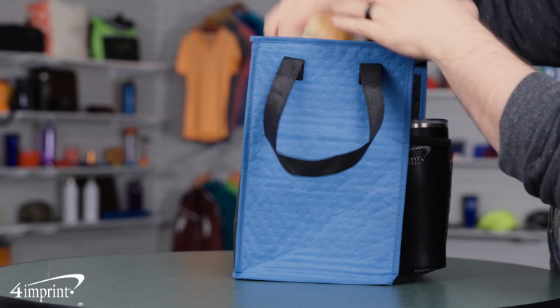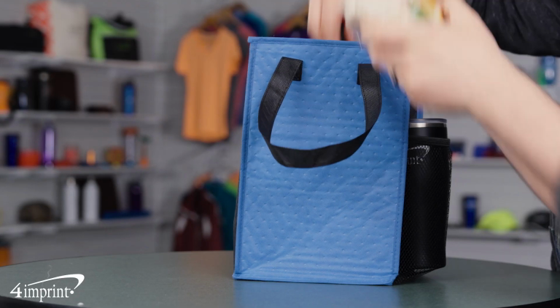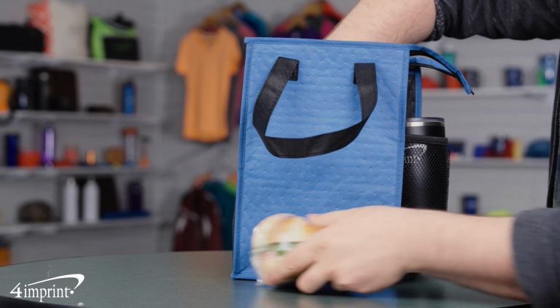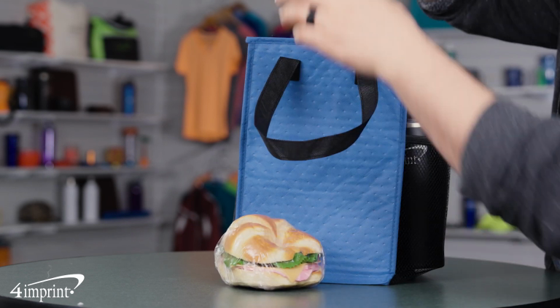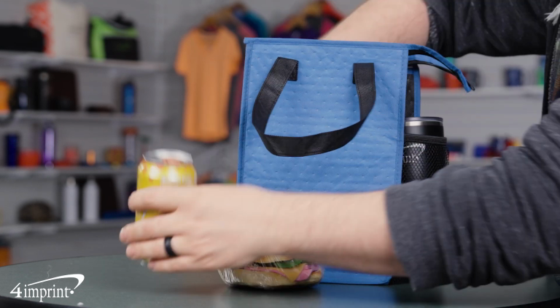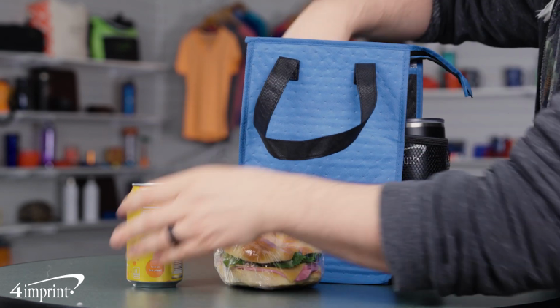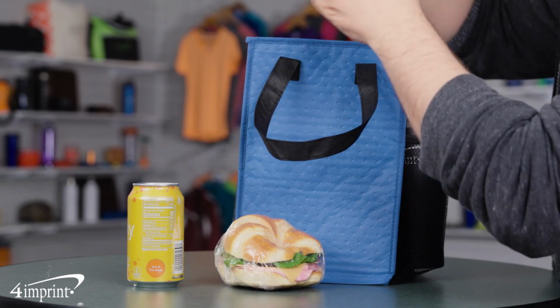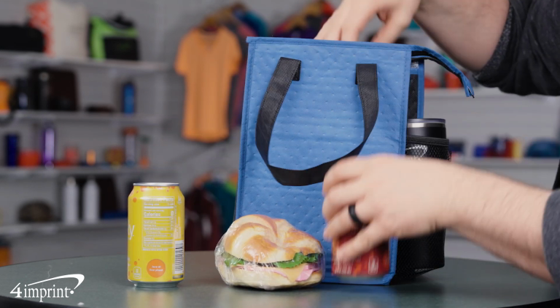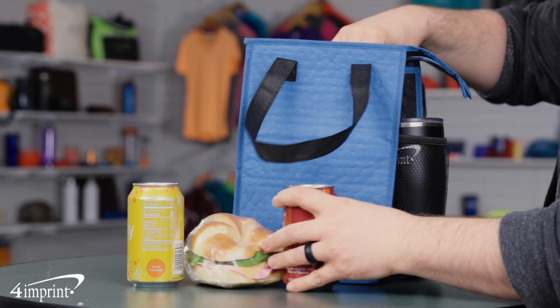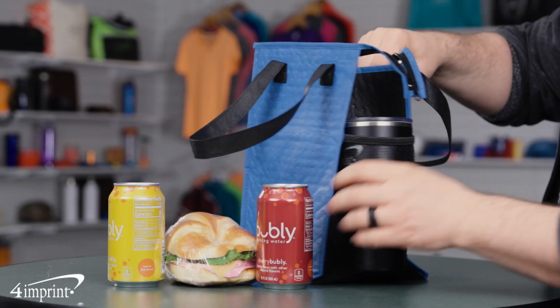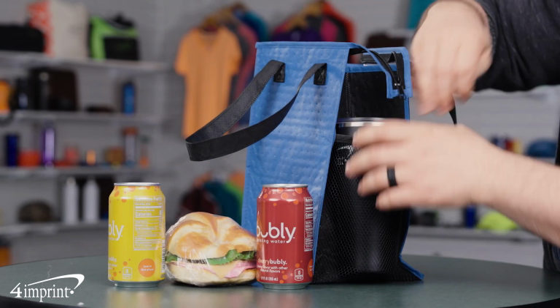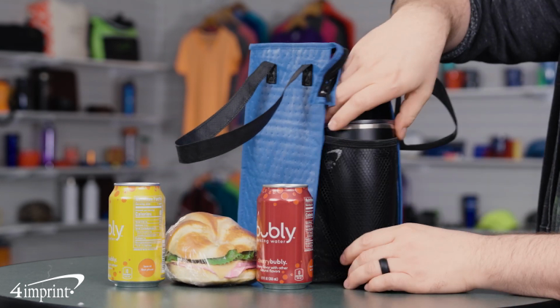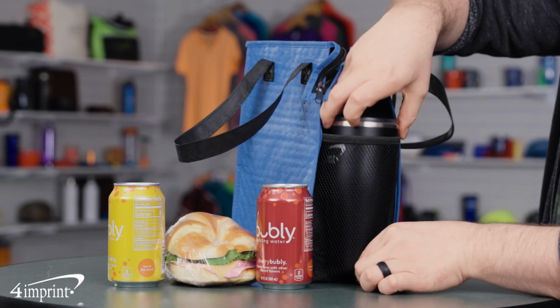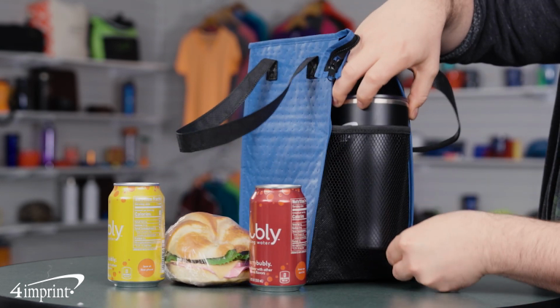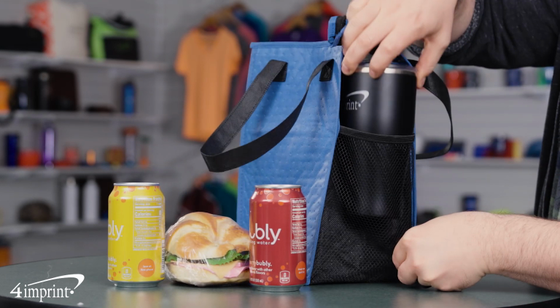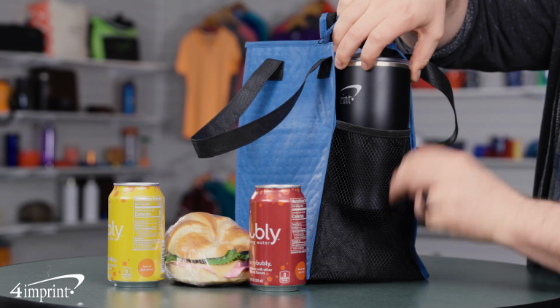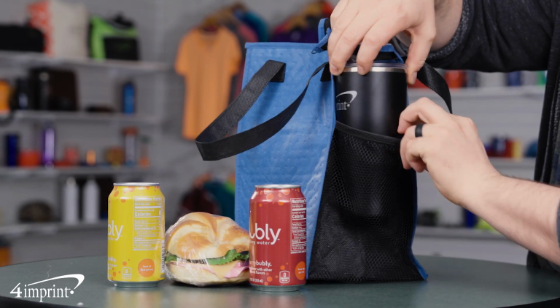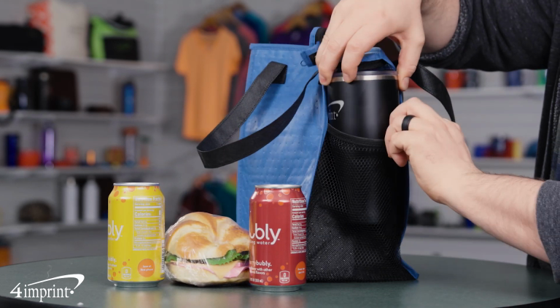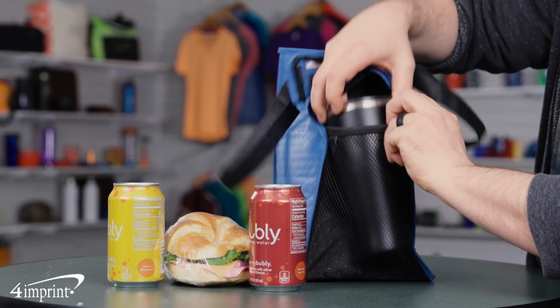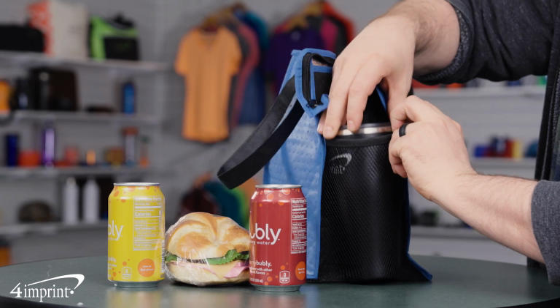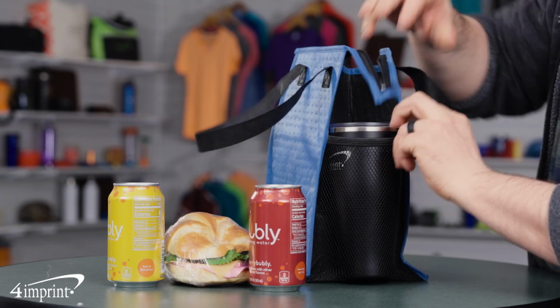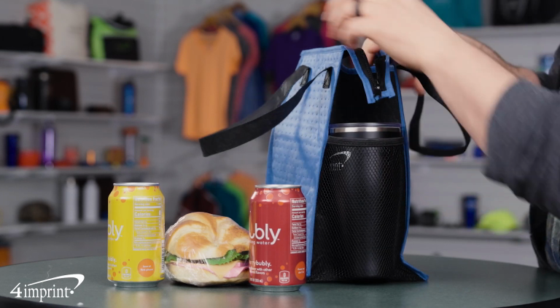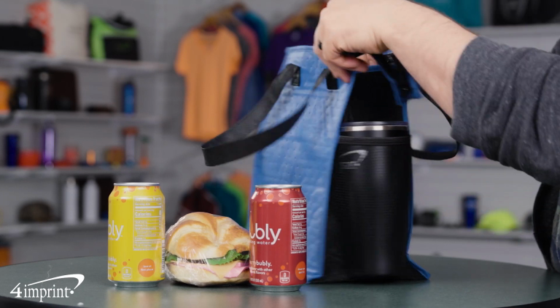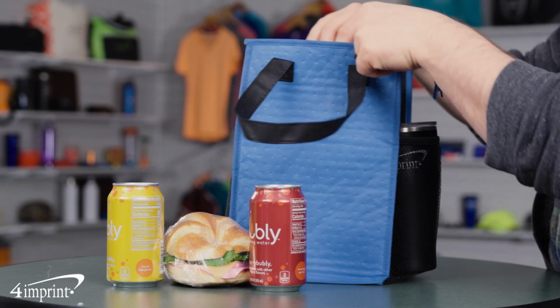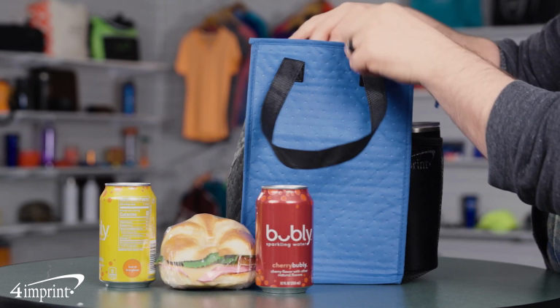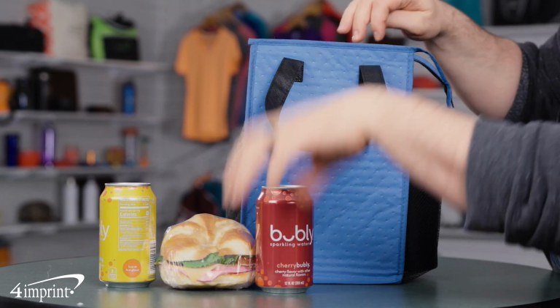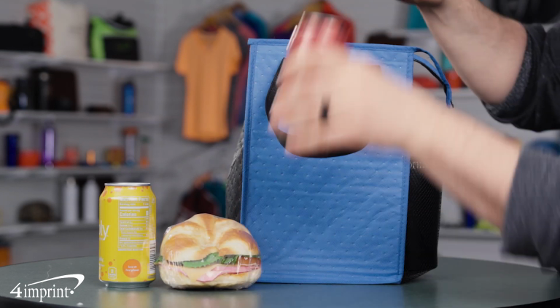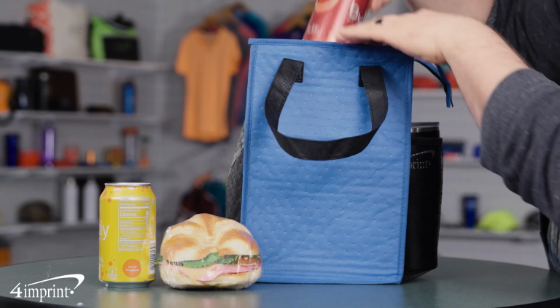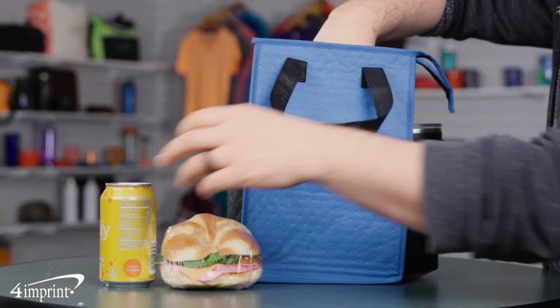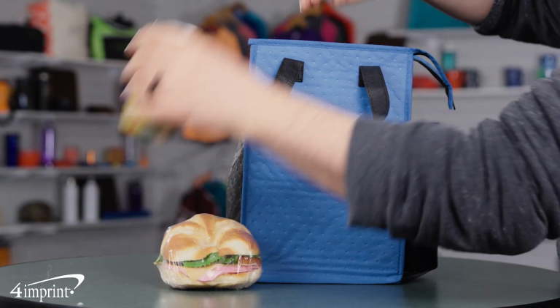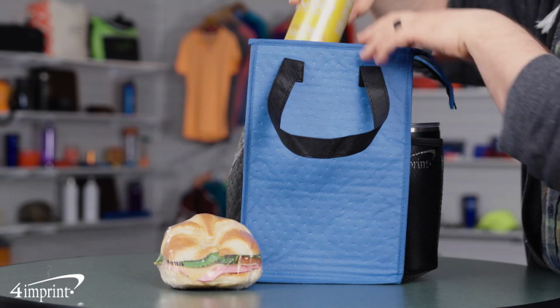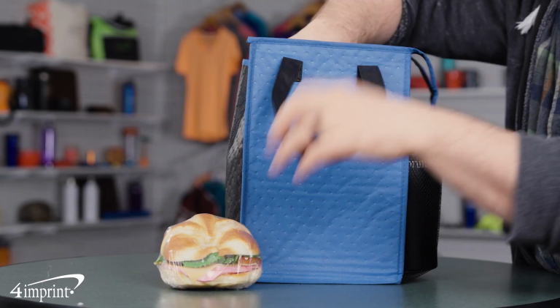Throw some snacks and a few of your favorite beverages in the next time you're hitting the road, or use it to carry items back from the market. One tote can hold the weight of 12 standard 12 ounce cans.